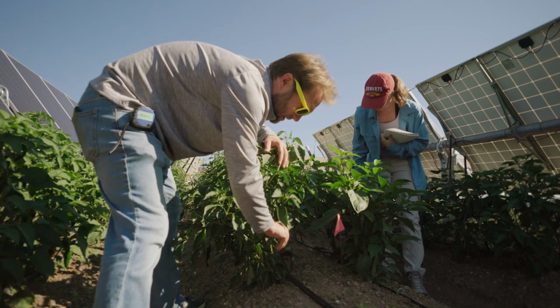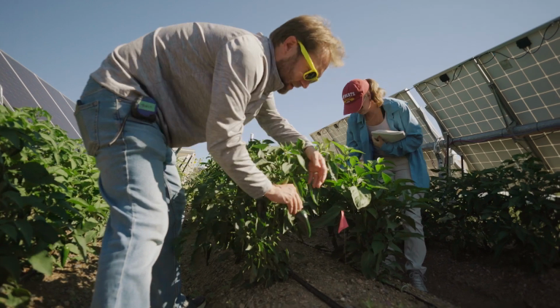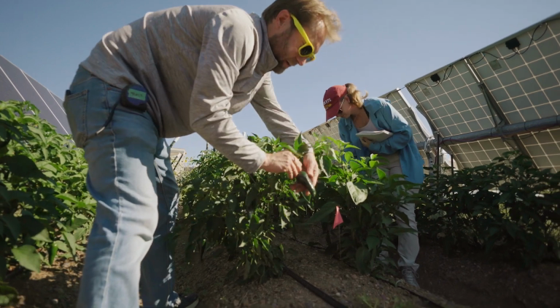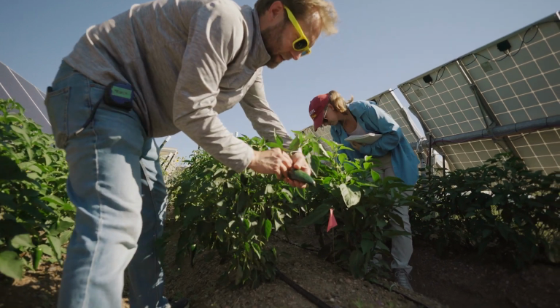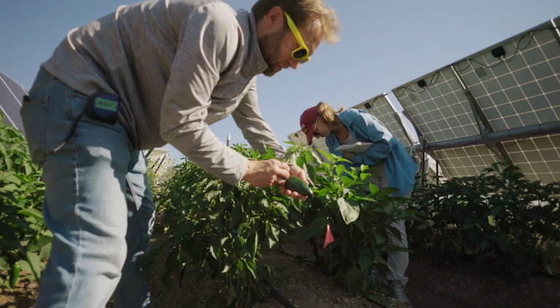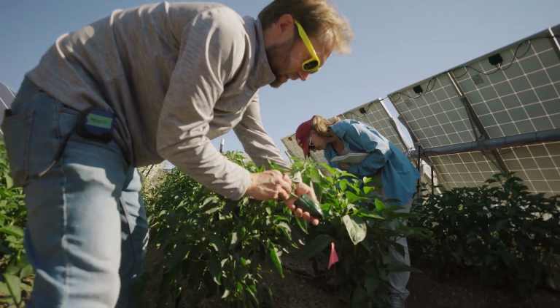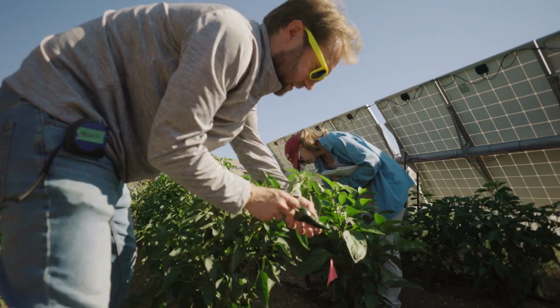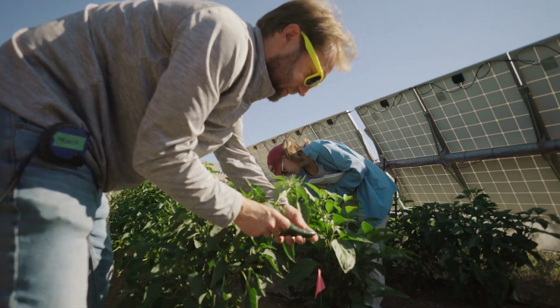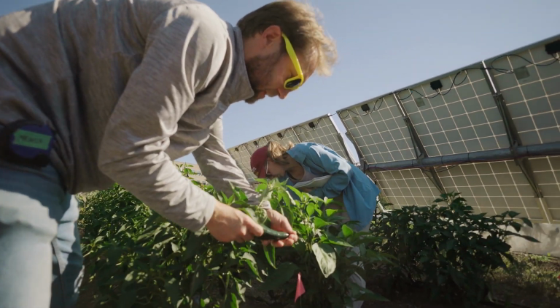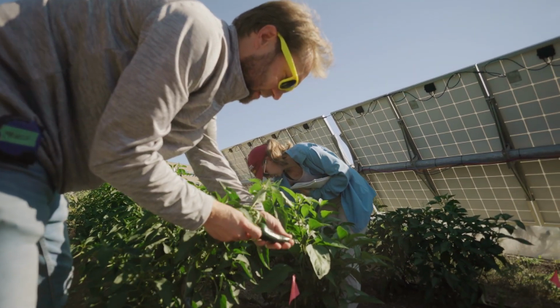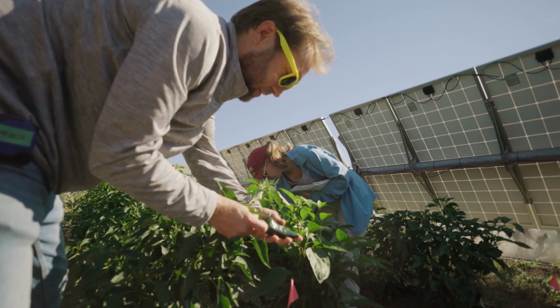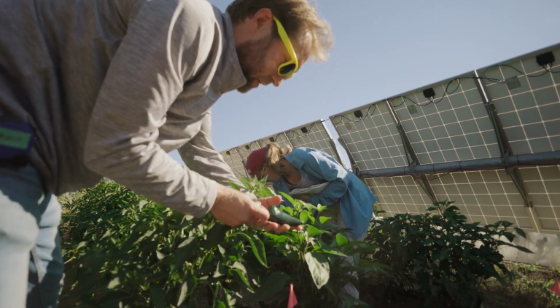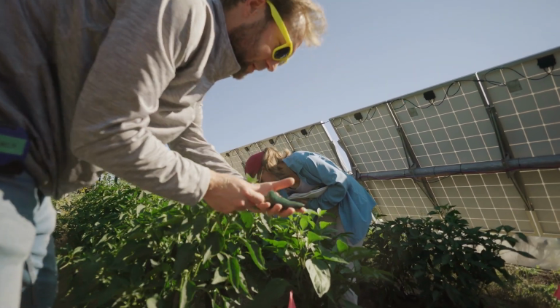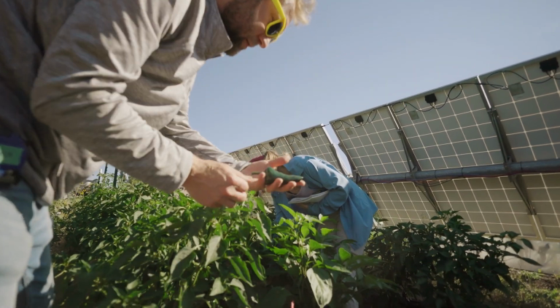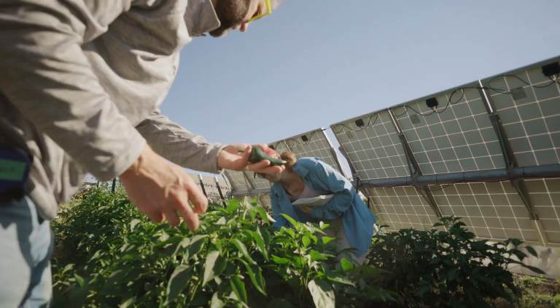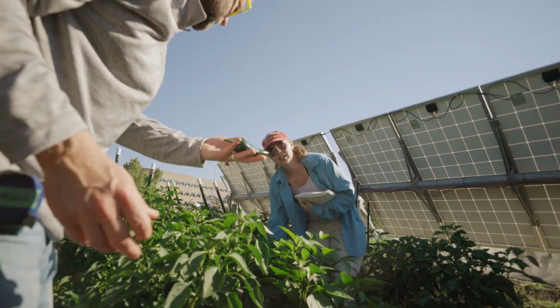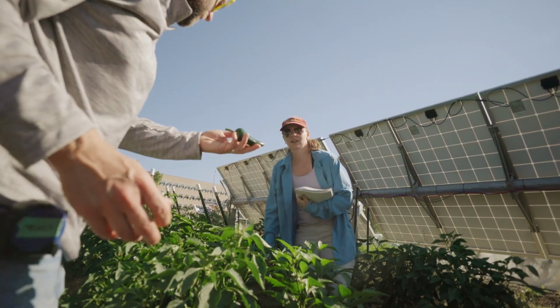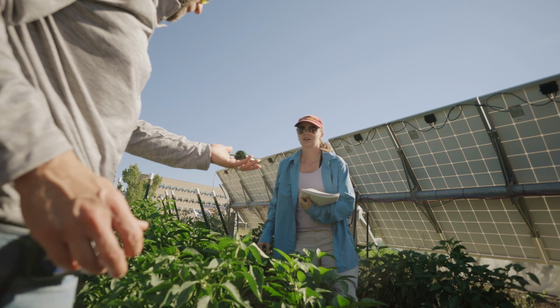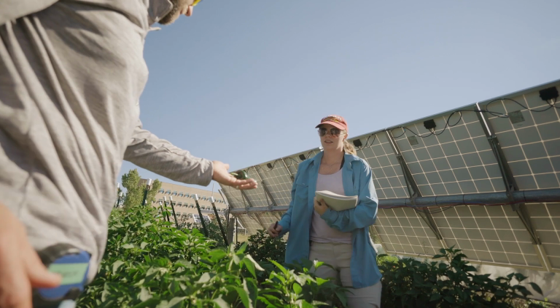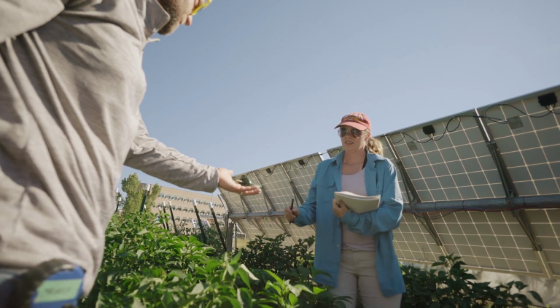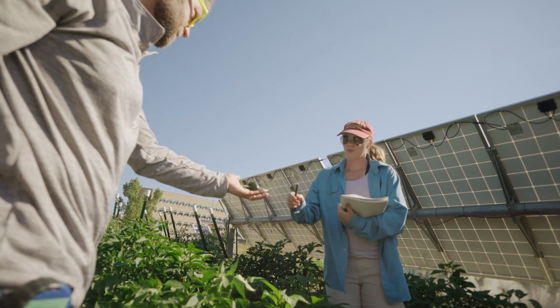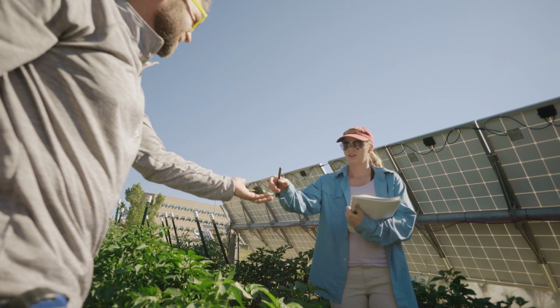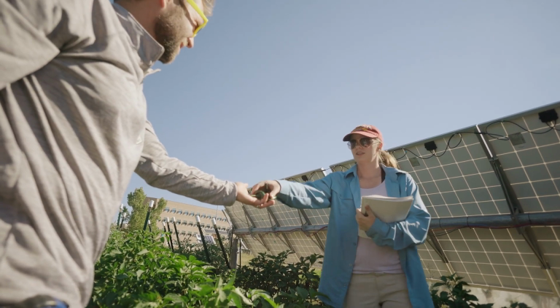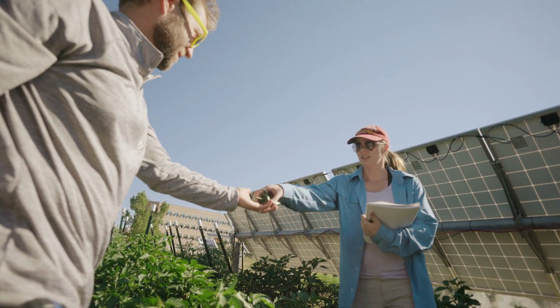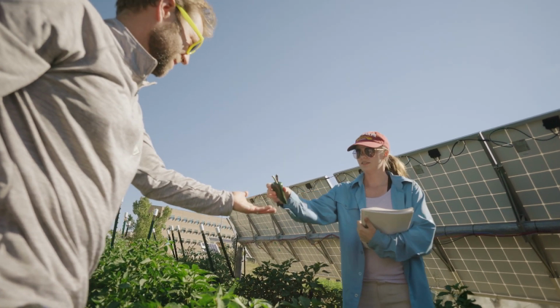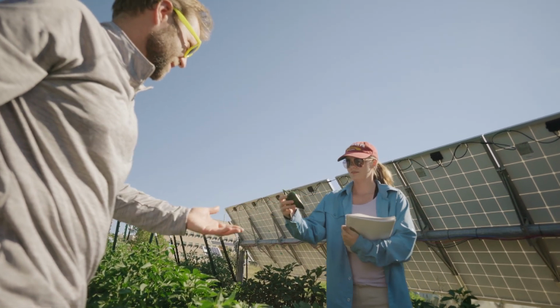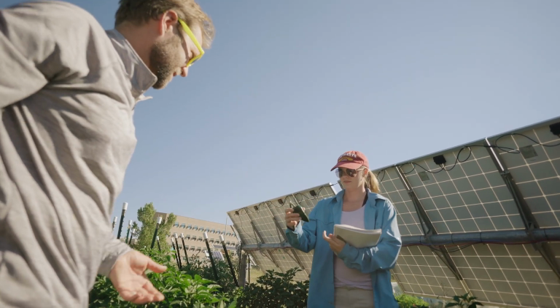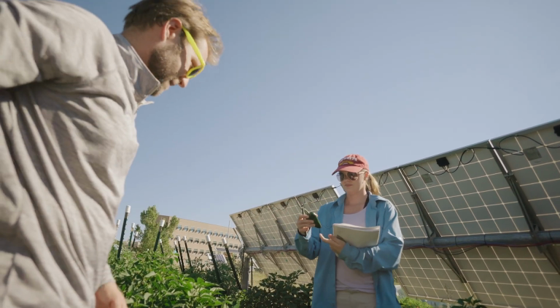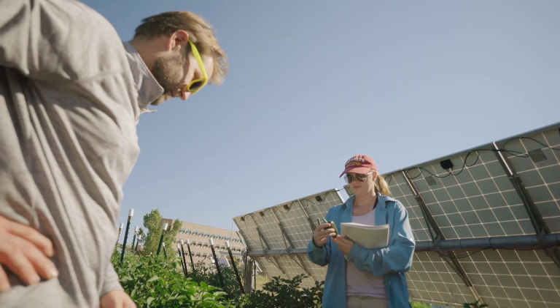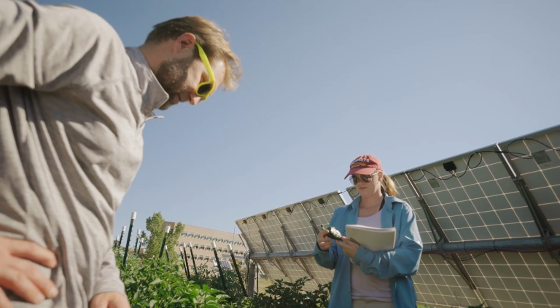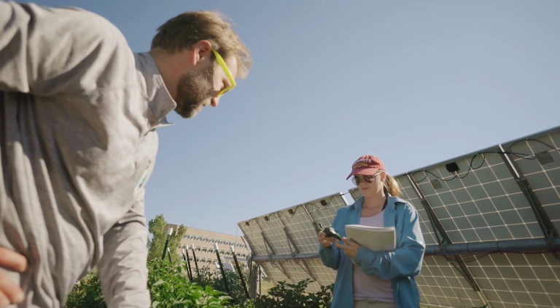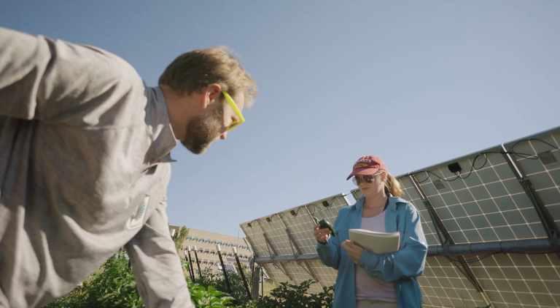We're trying to determine what plants do better under the panels and what do better in full sun, so that when people try to employ this on a much larger scale they have an idea of what's going to succeed and what's not.